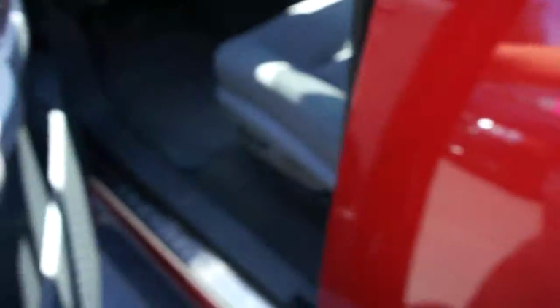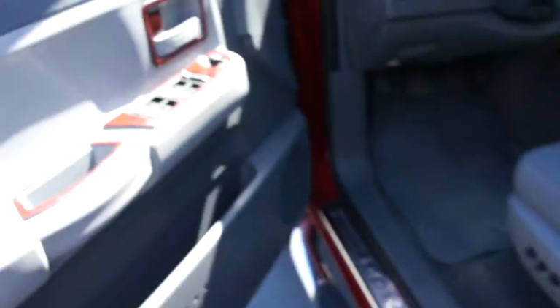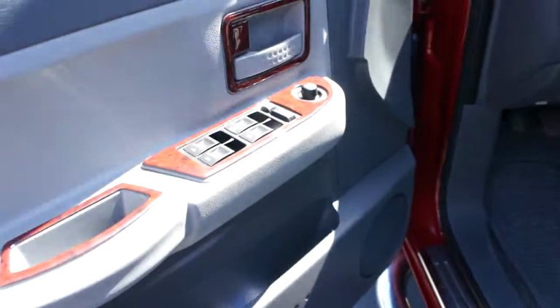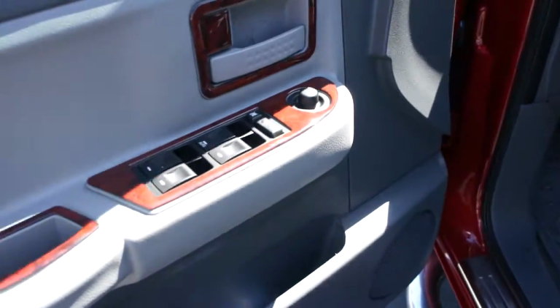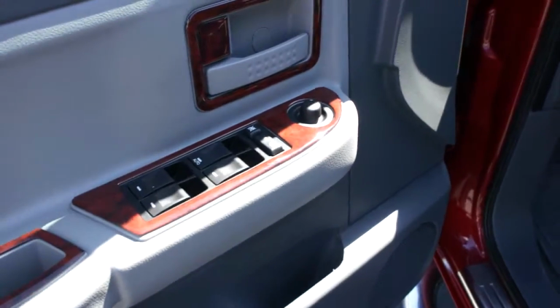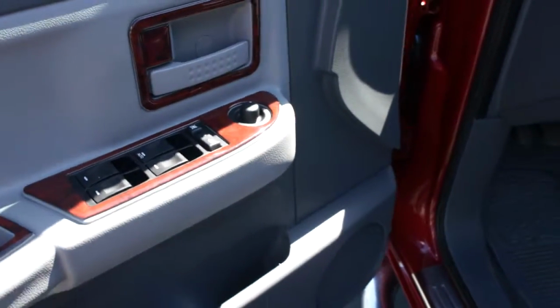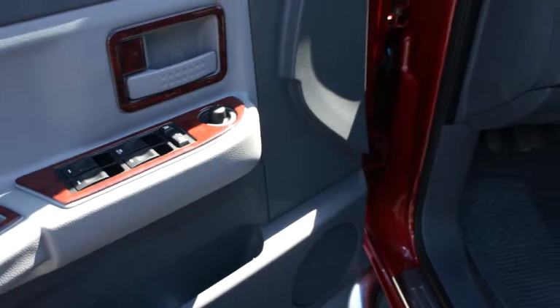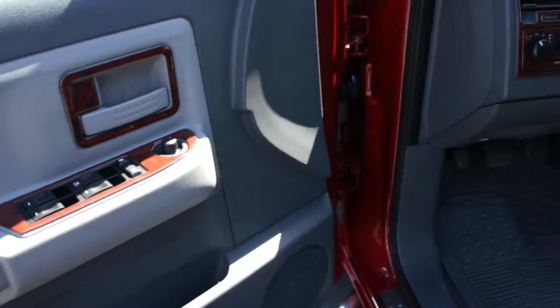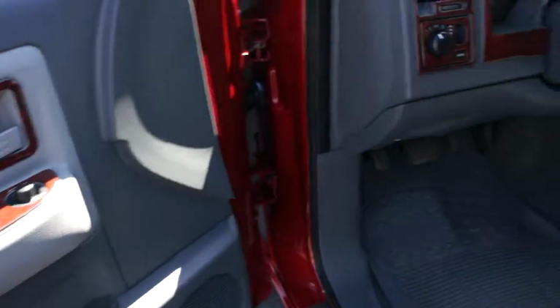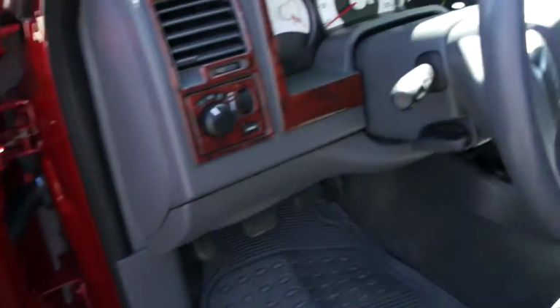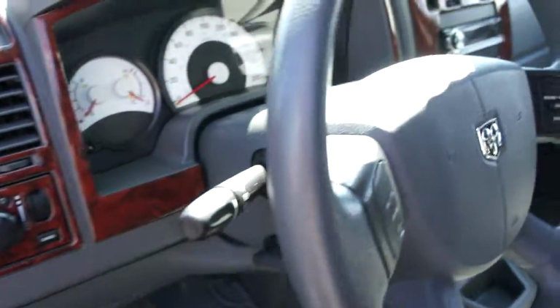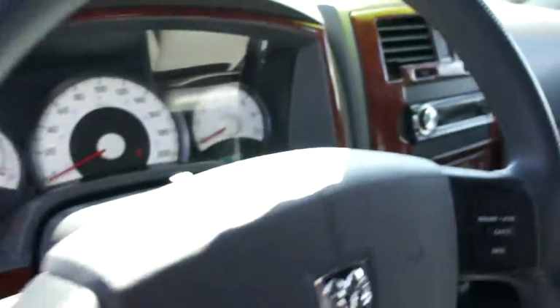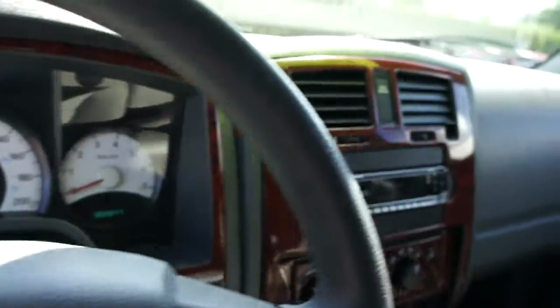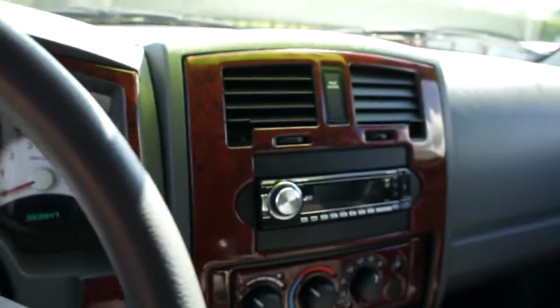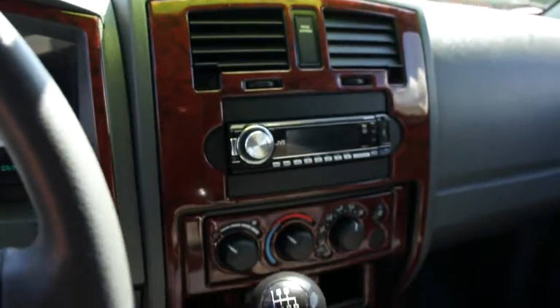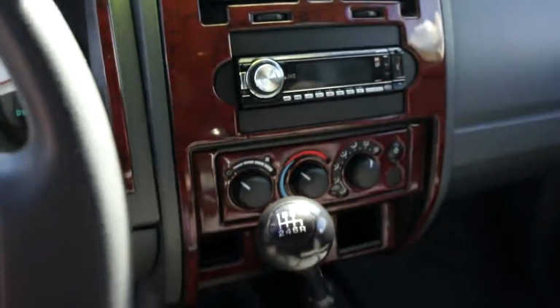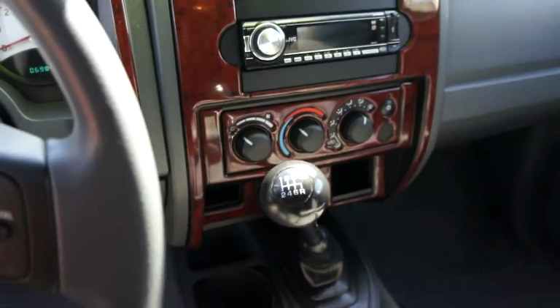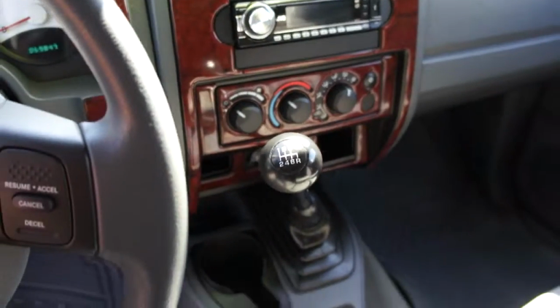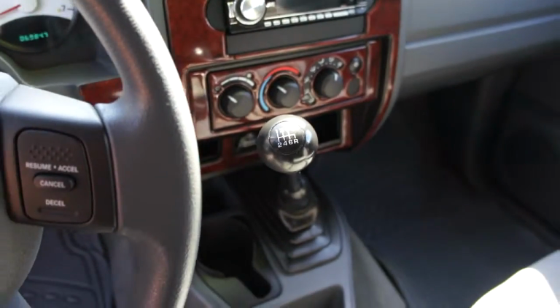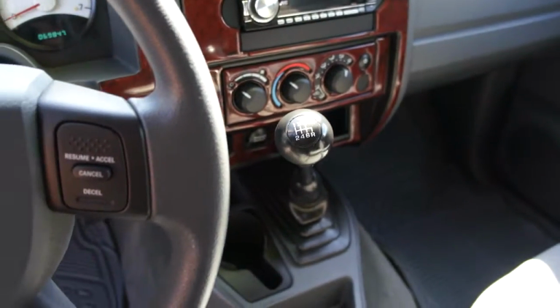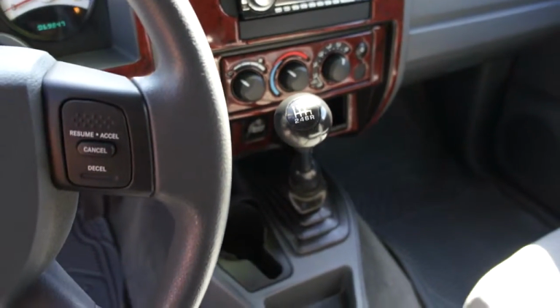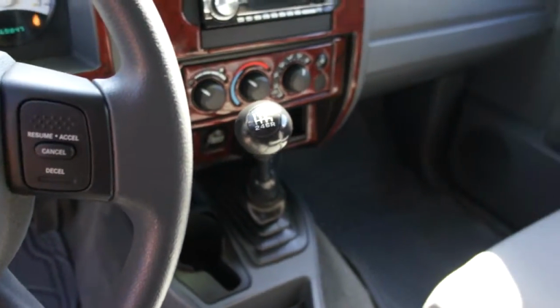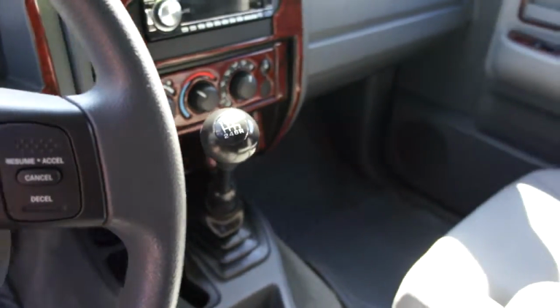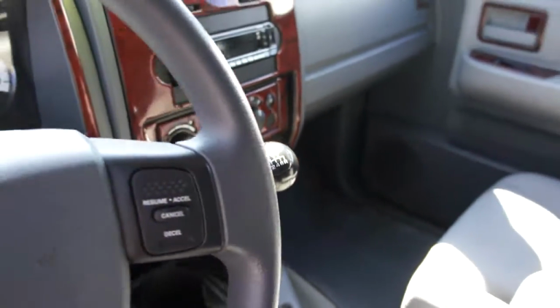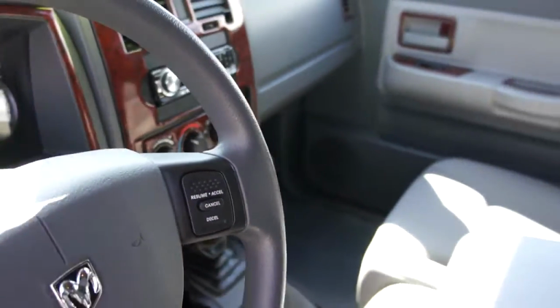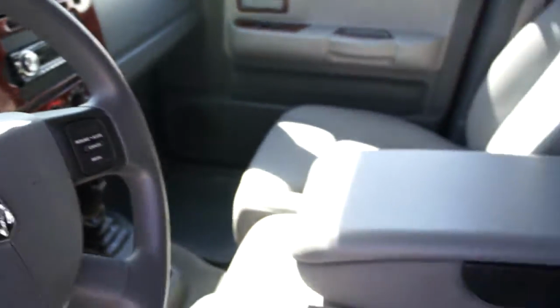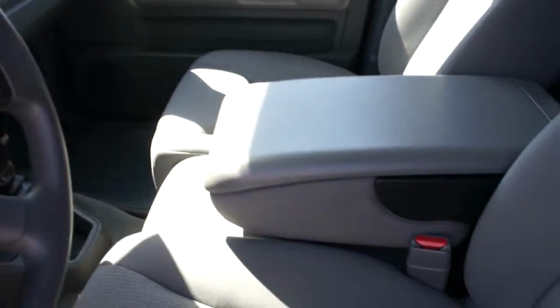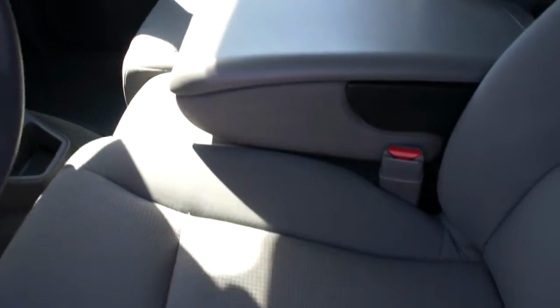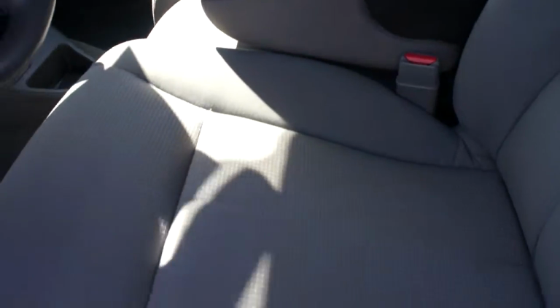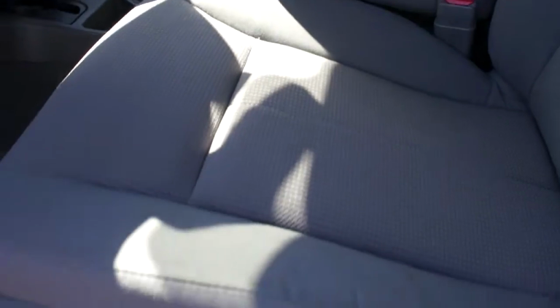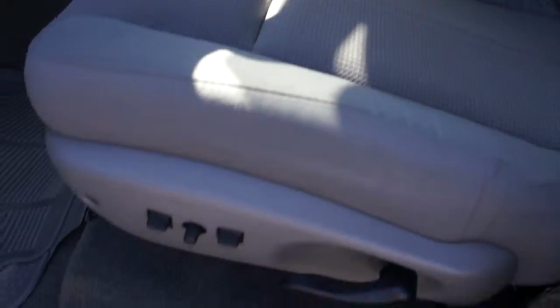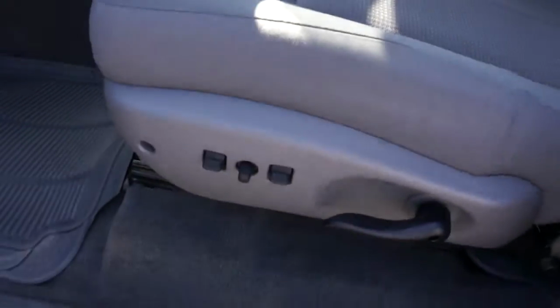With power windows, power door locks, power mirrors, CD player and air conditioning. Six speed standard transmission. Tires perfect. Power seat.